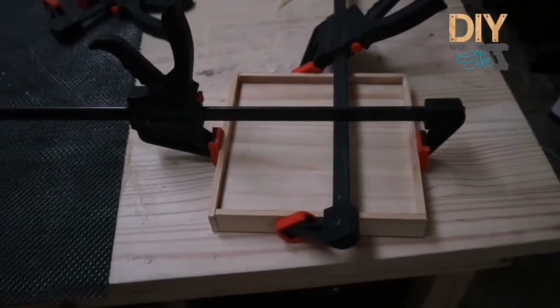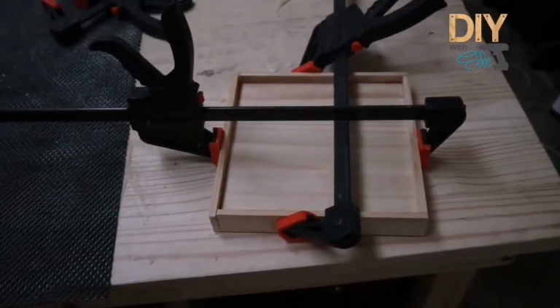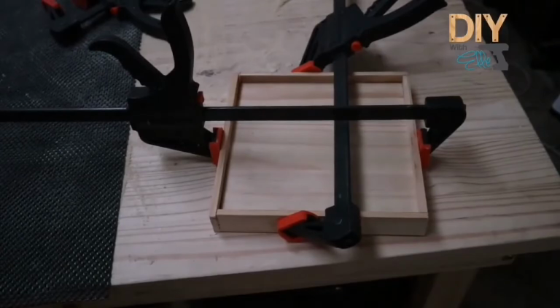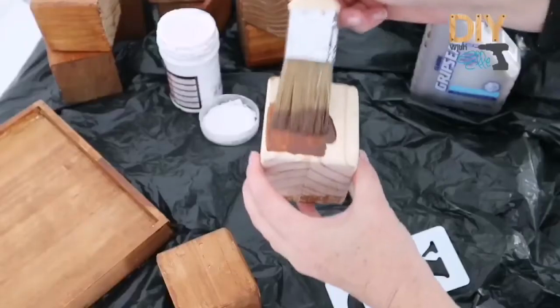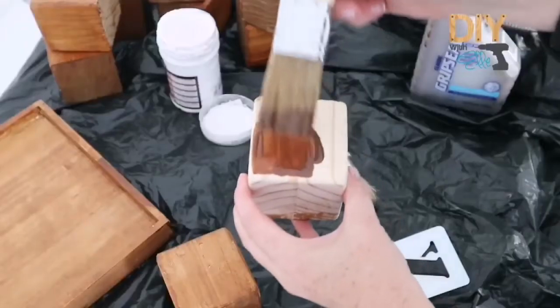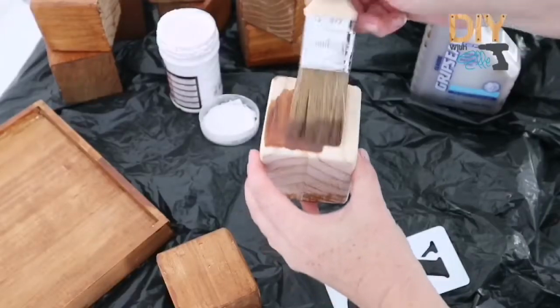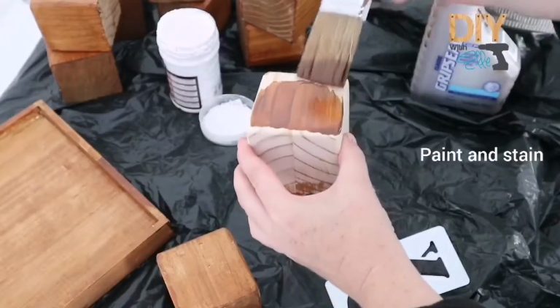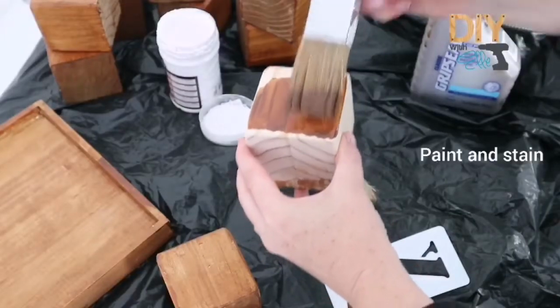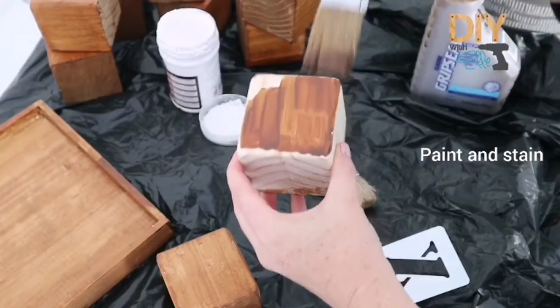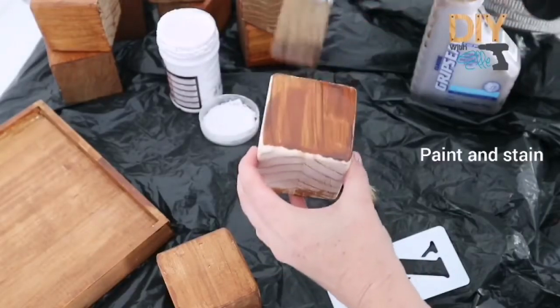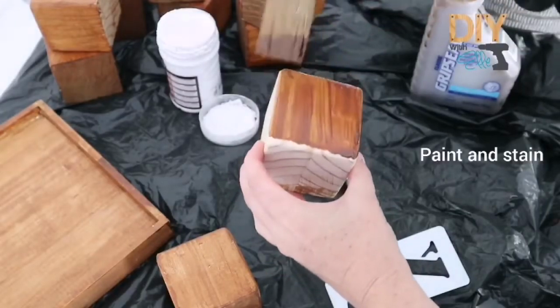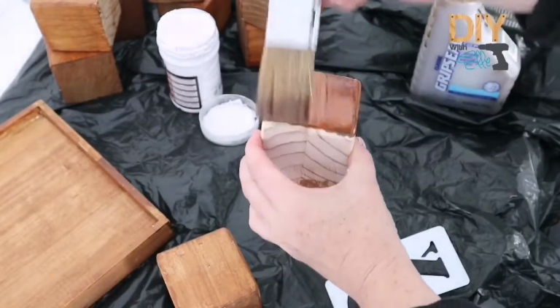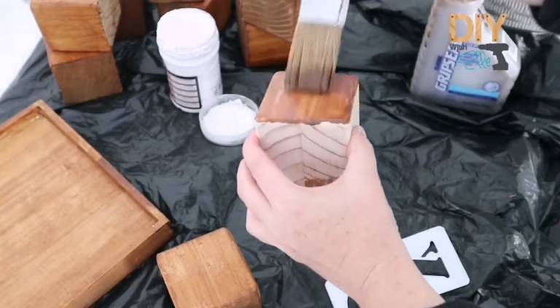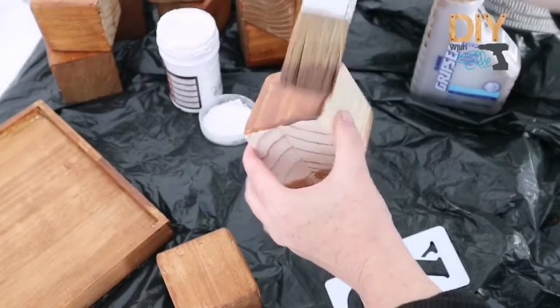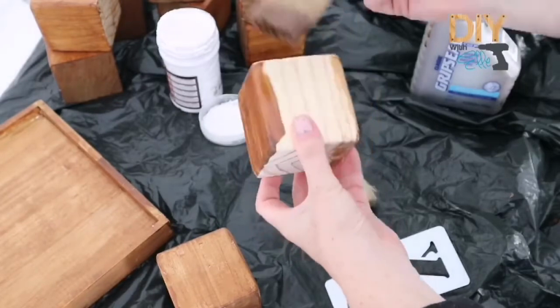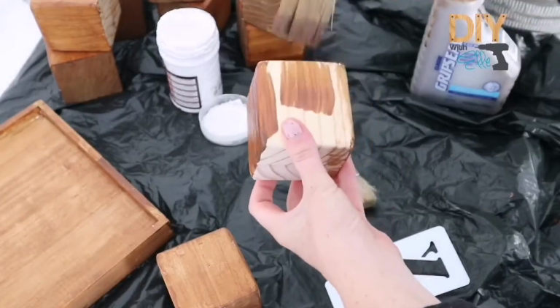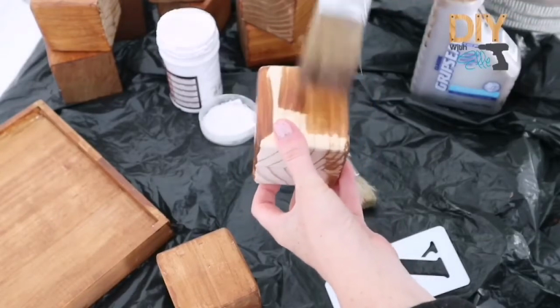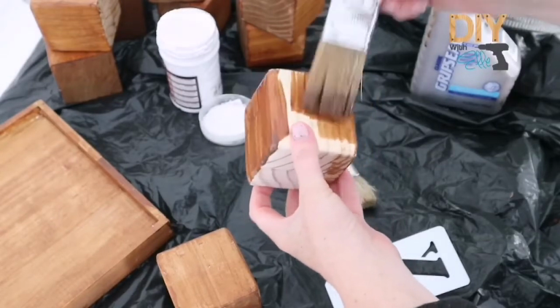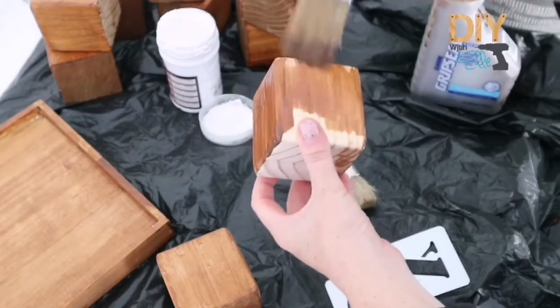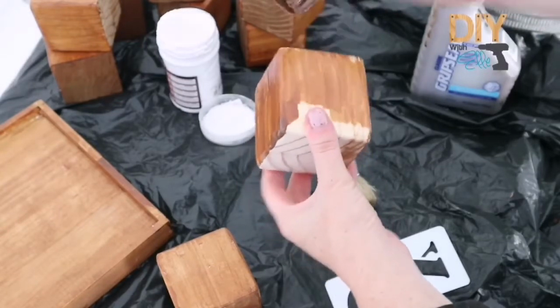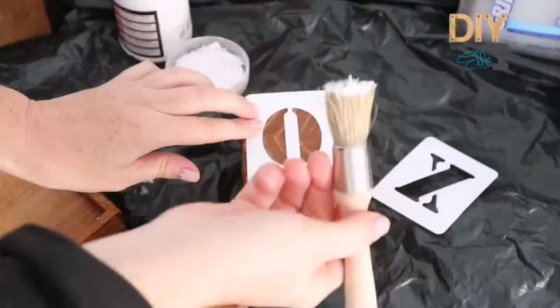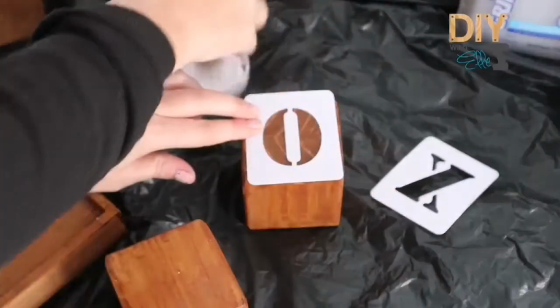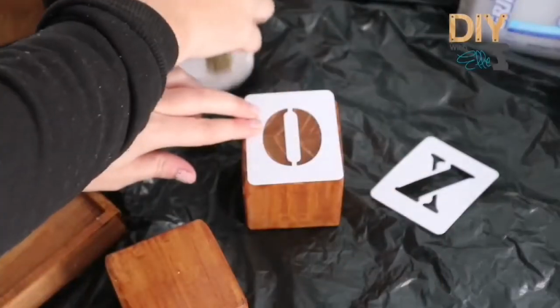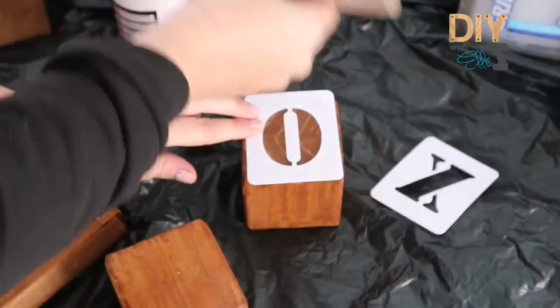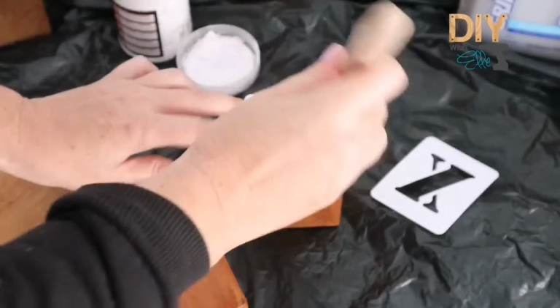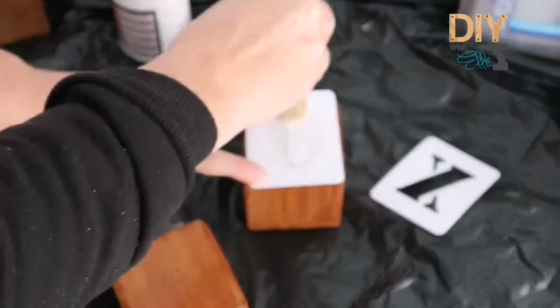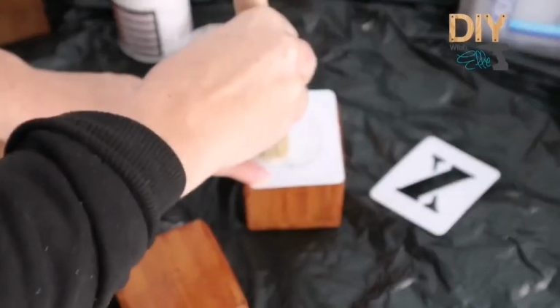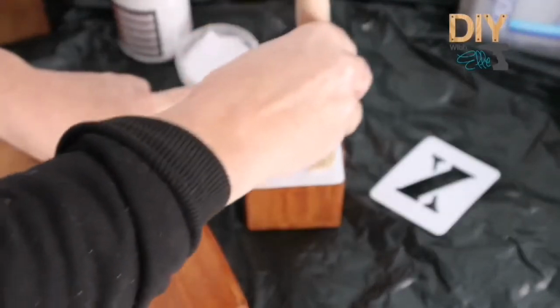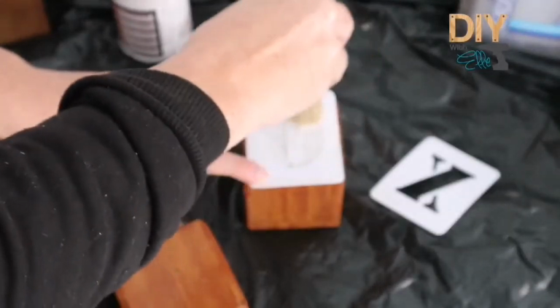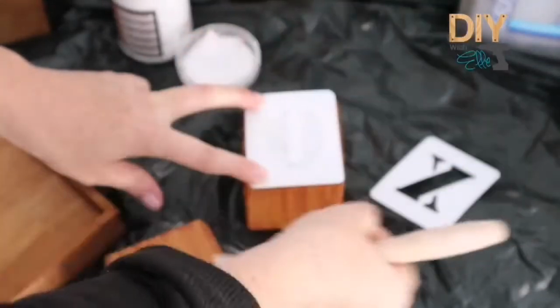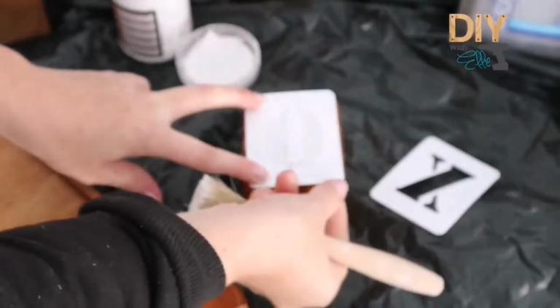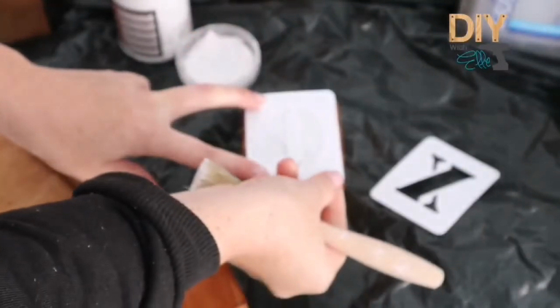You can paint or stain your blocks any colour you wish. I decided to go for a natural deep wood stain. I'm applying two coats and allowing all the blocks to dry. Then I'm using a stencil to mark out my knot and cross.